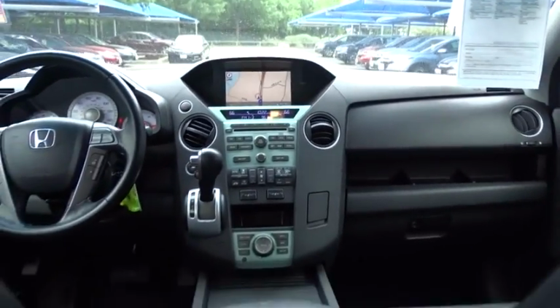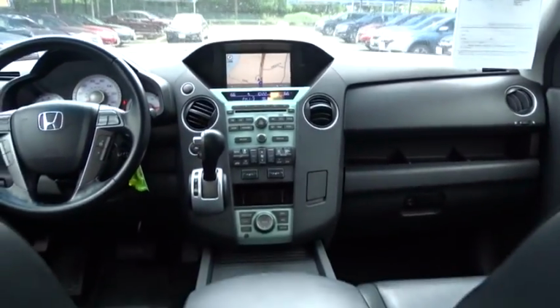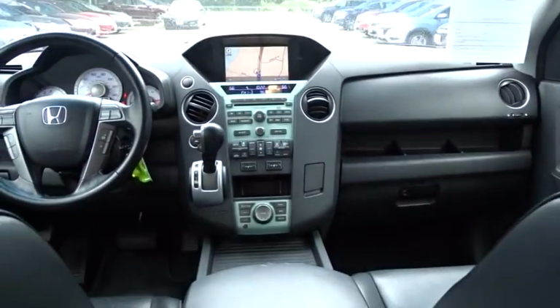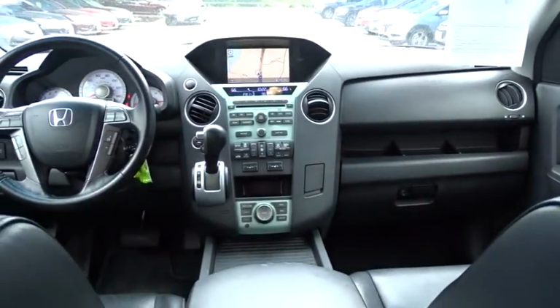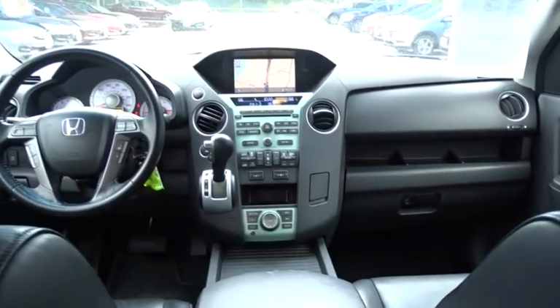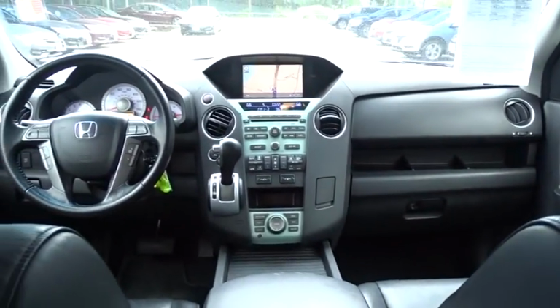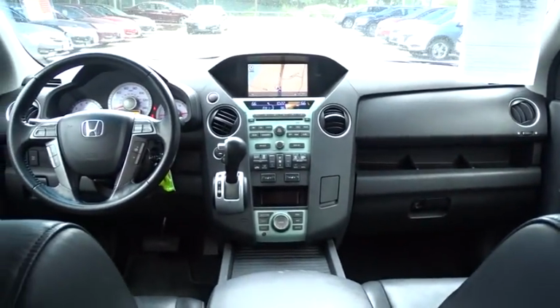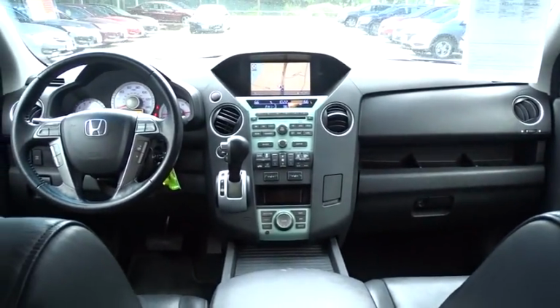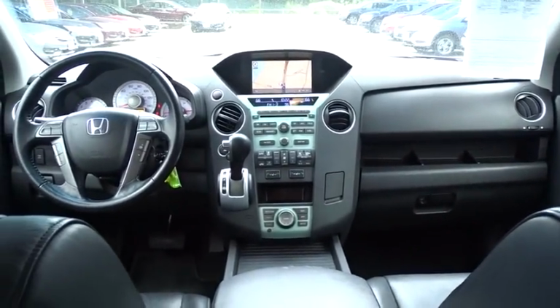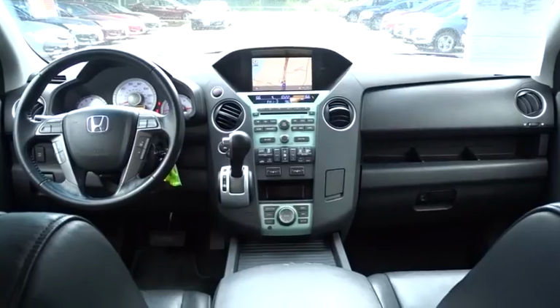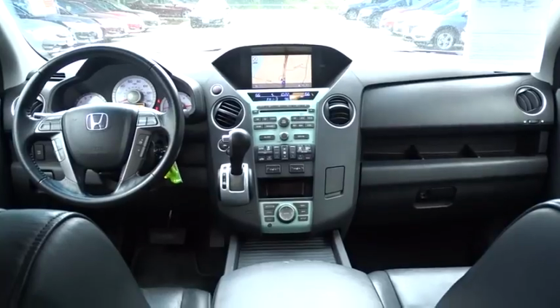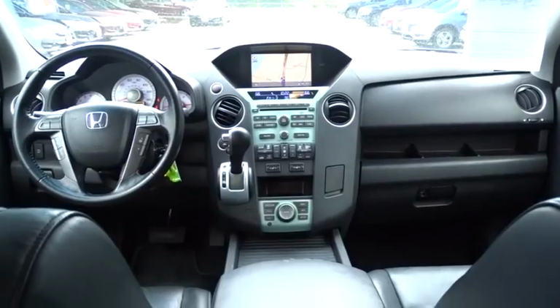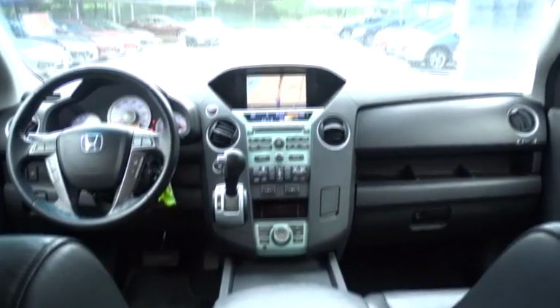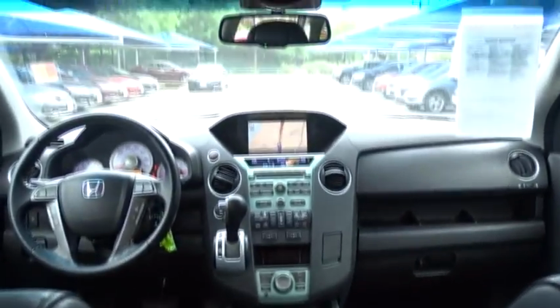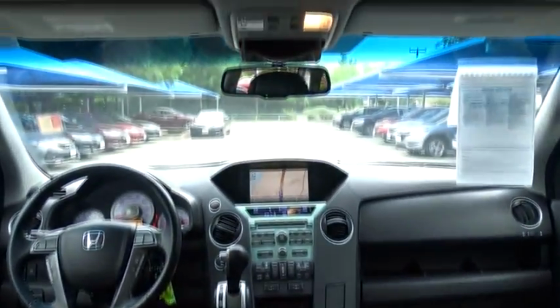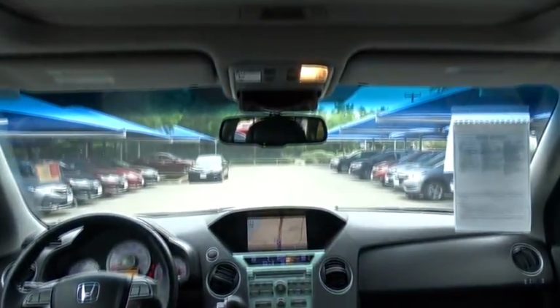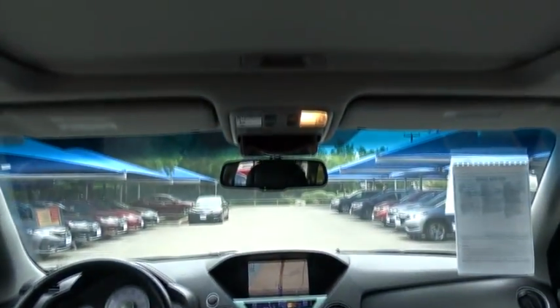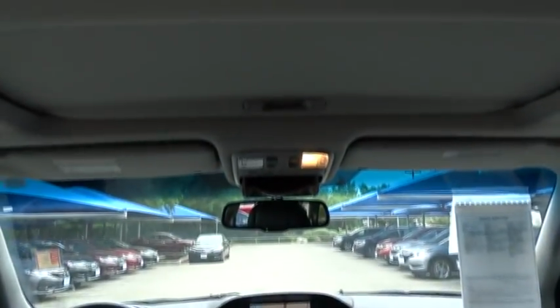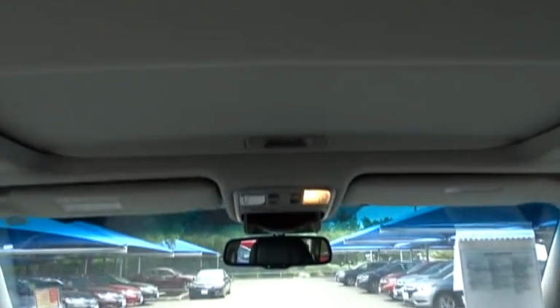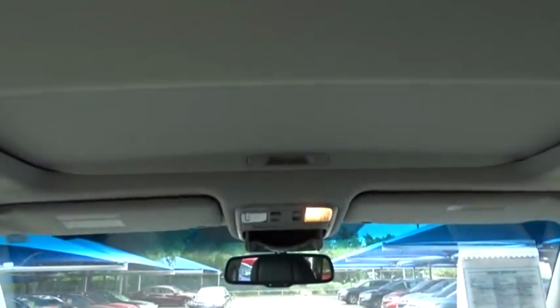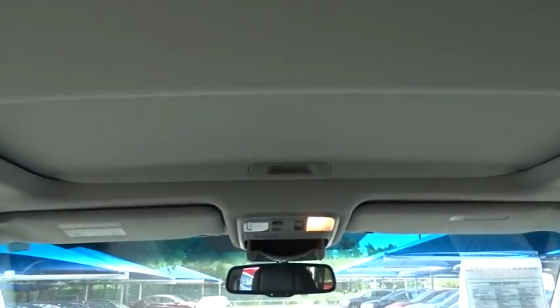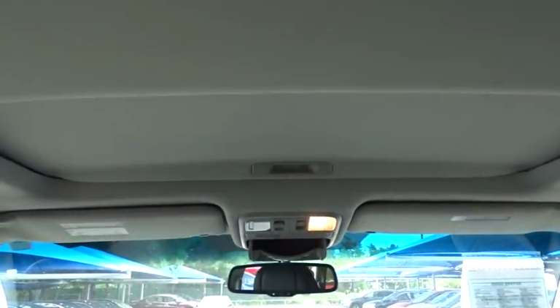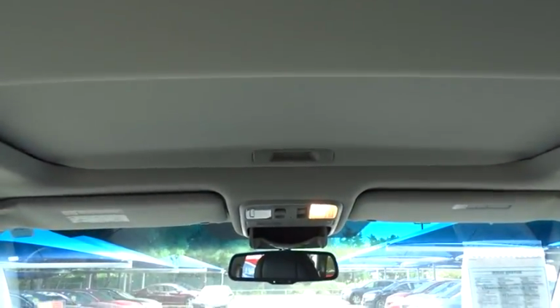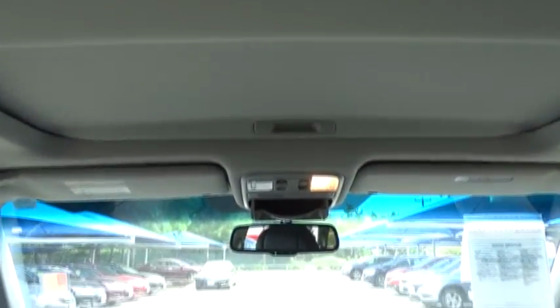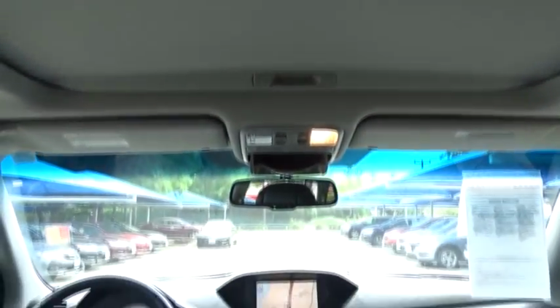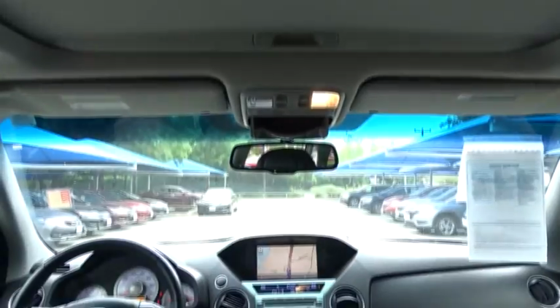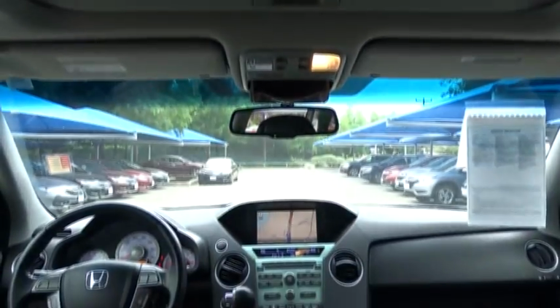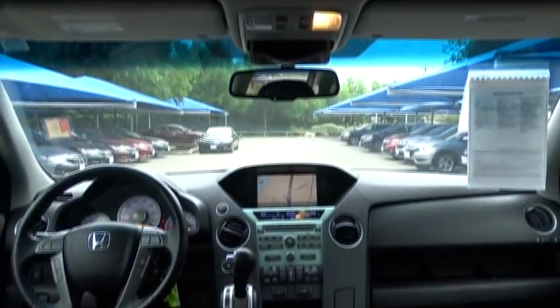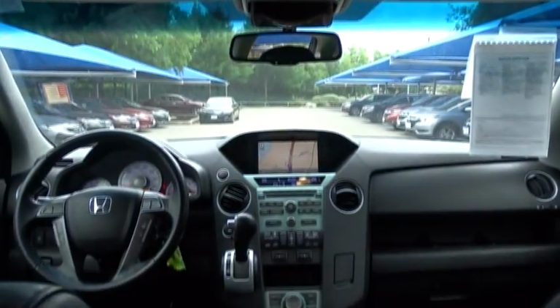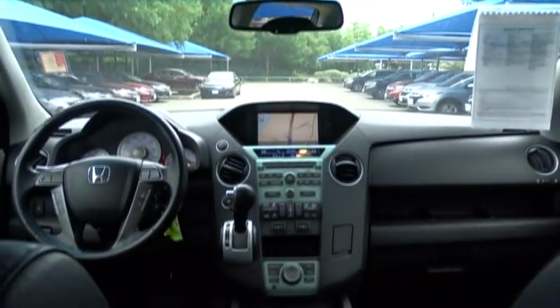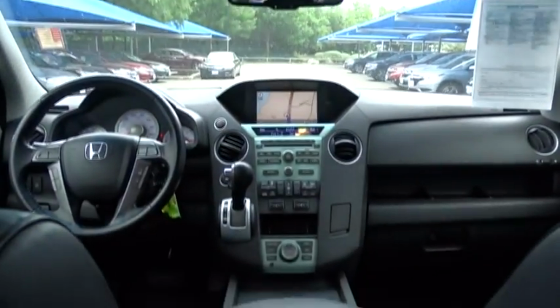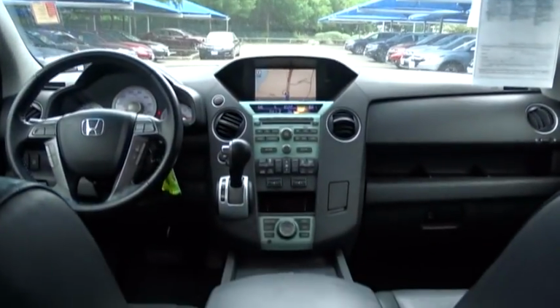Stability control. Leather wrapped steering wheel. Bluetooth. Power steering. Adjustable steering wheel. Four wheel drive. Aluminum wheels. Four wheel disc brakes. Cruise control.